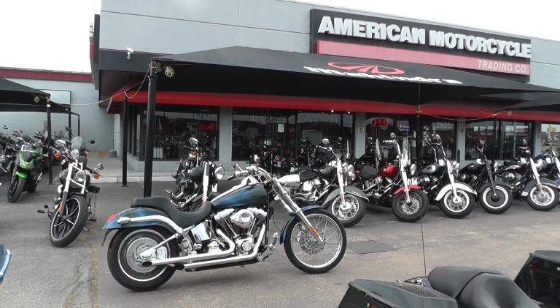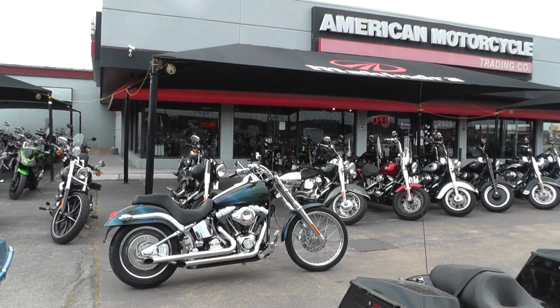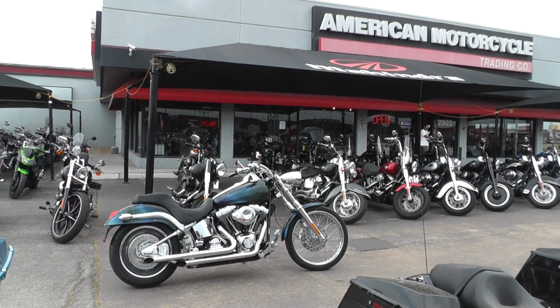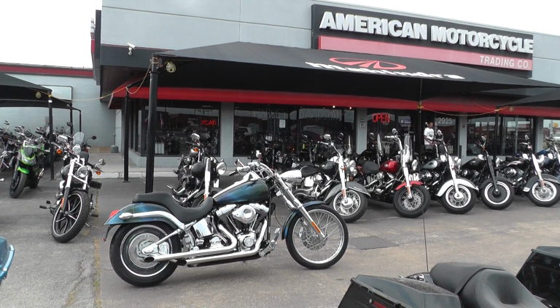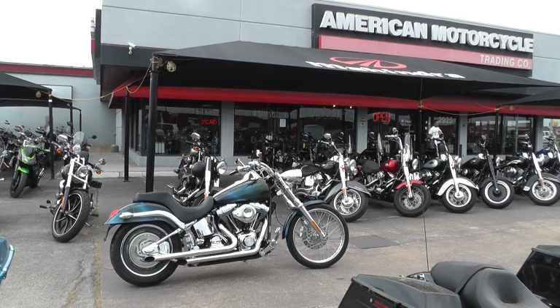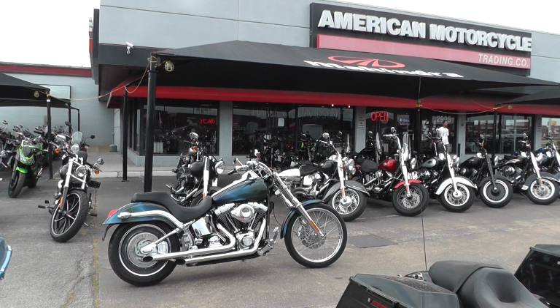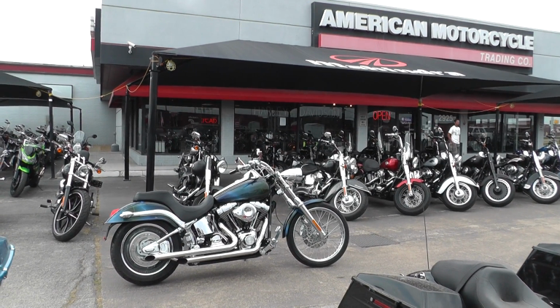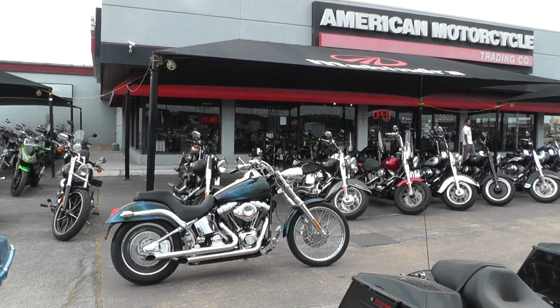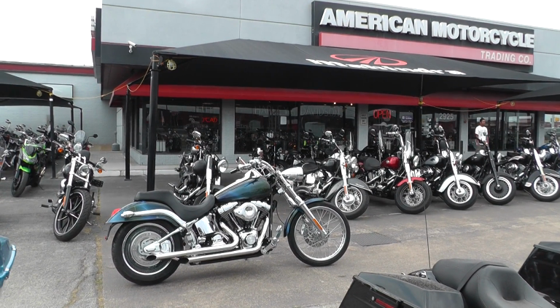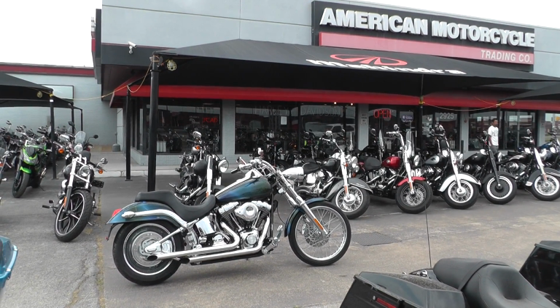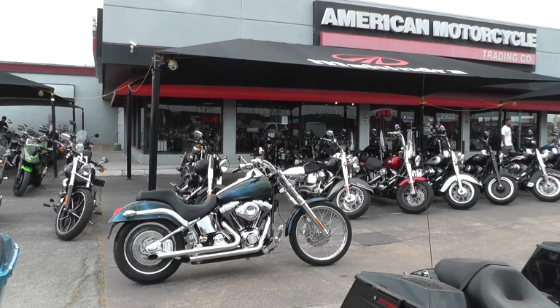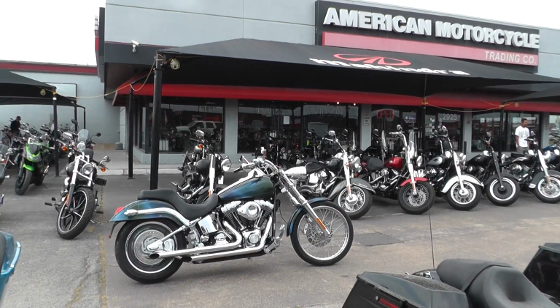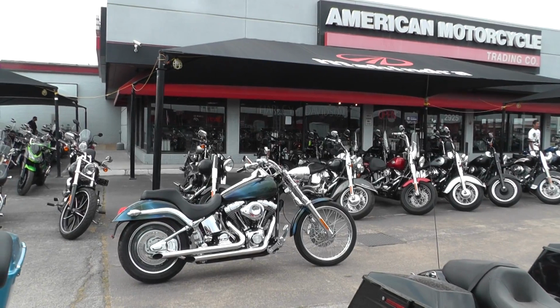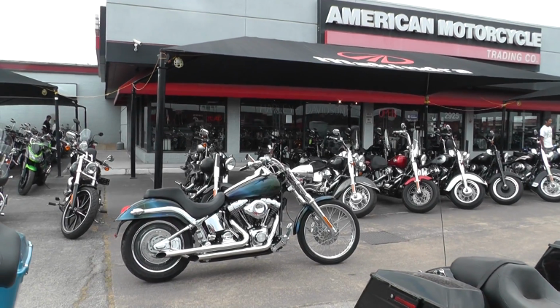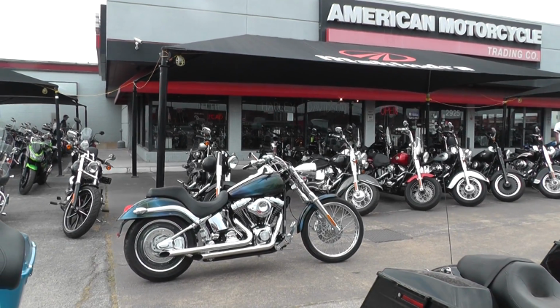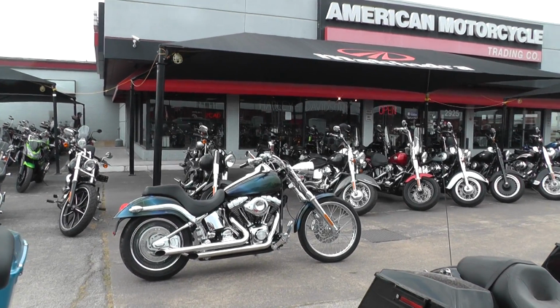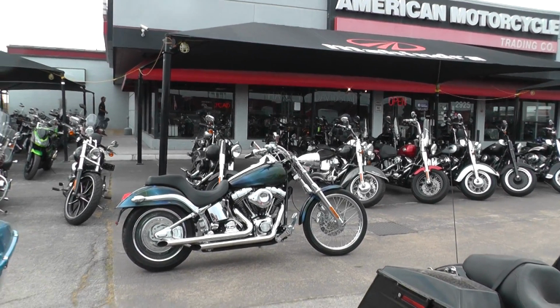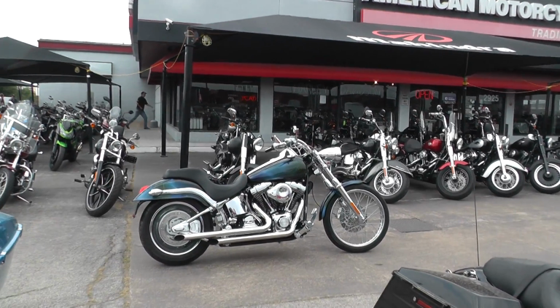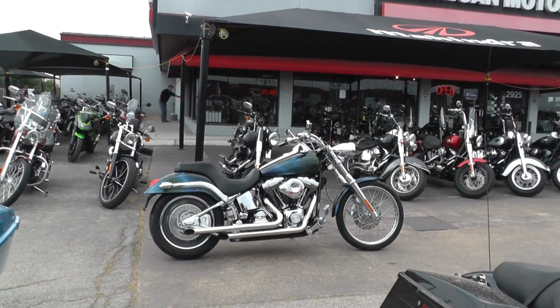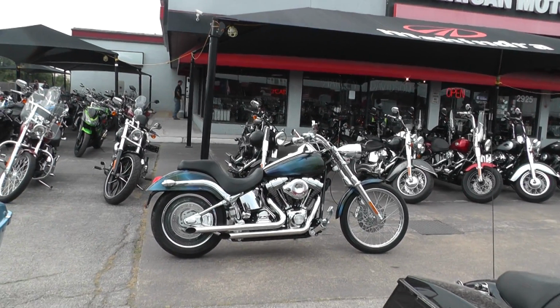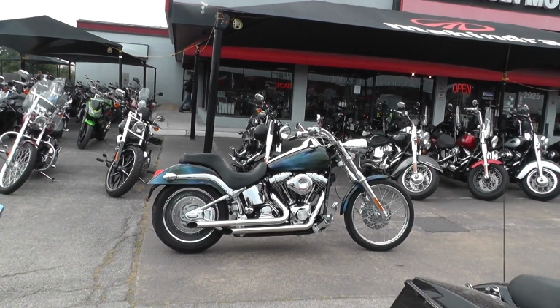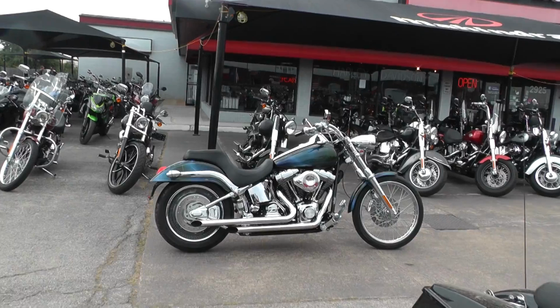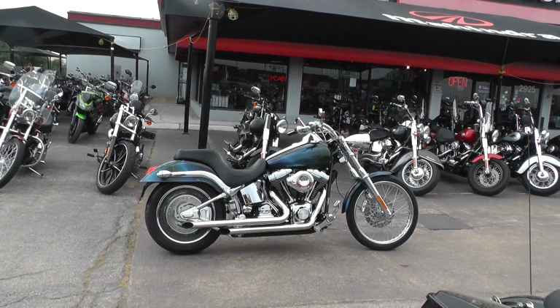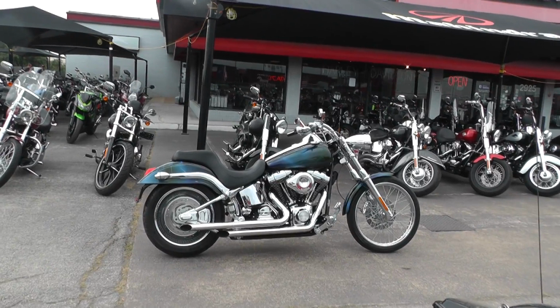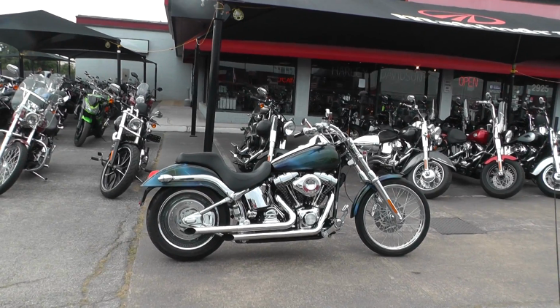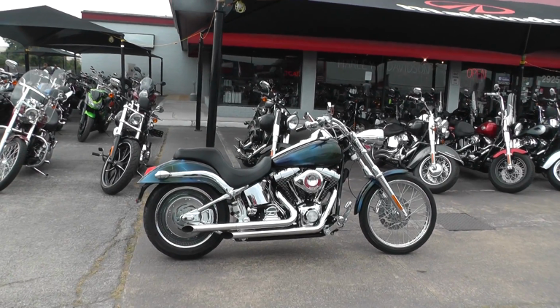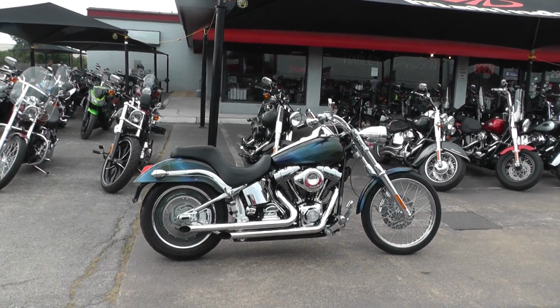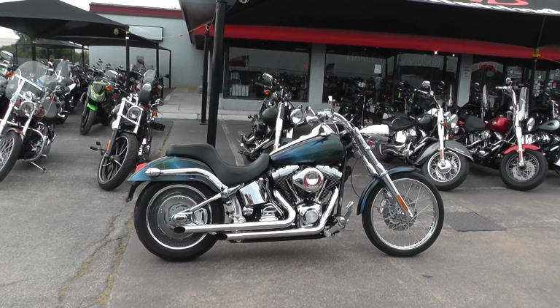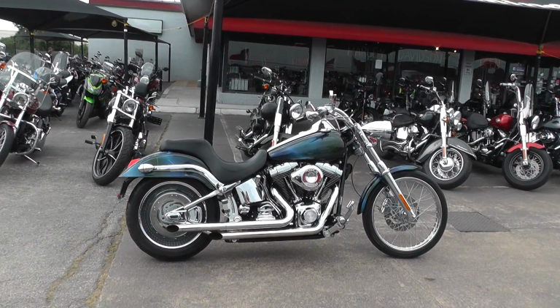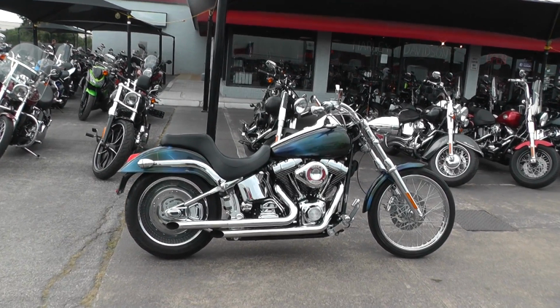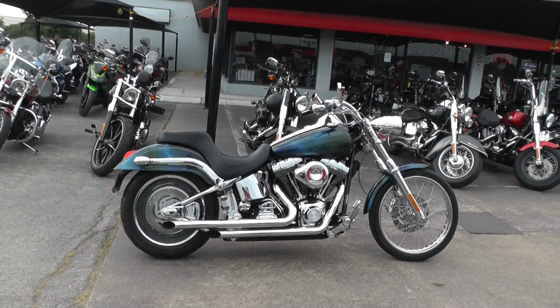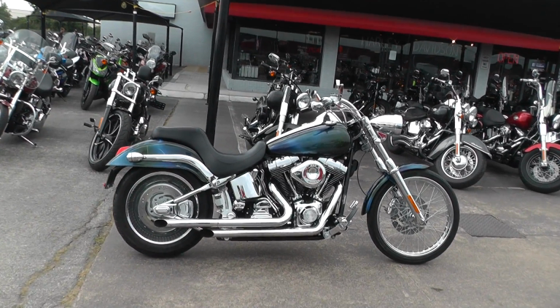Hello folks, this is Gino with American Motorcycle Training Company in Arlington, Texas with another scratch and dent special for you. It's a 2000 model Harley-Davidson Softail Deuce. This bike's had a lot of money put into it.